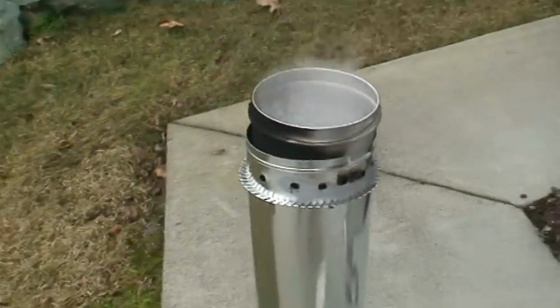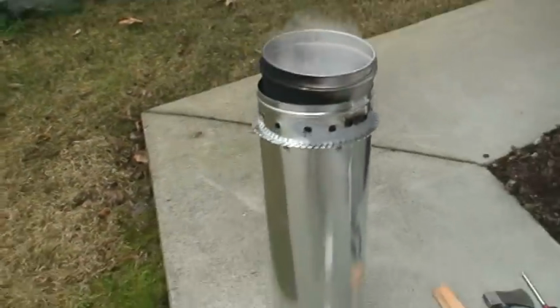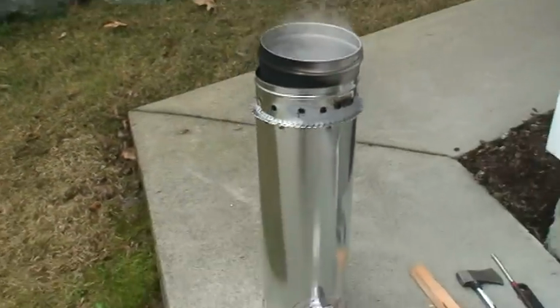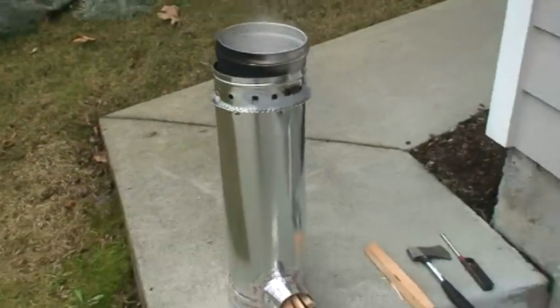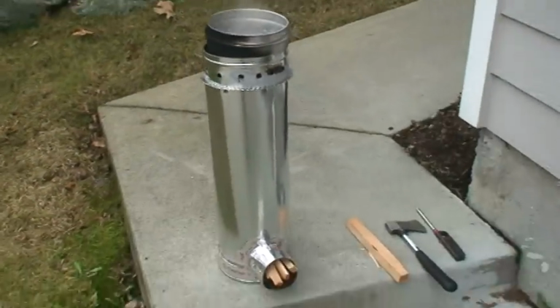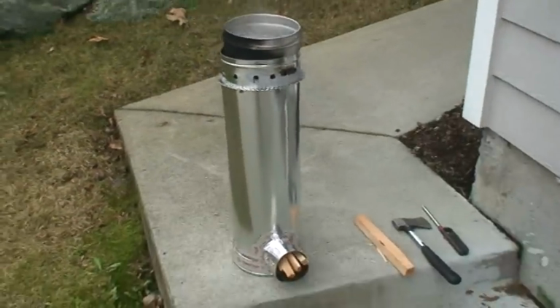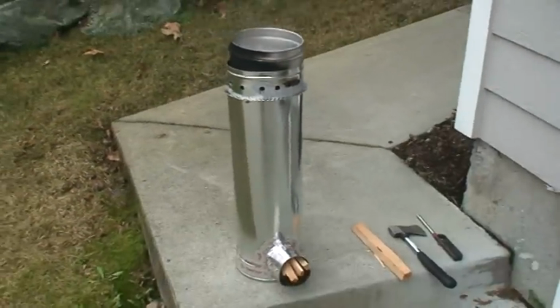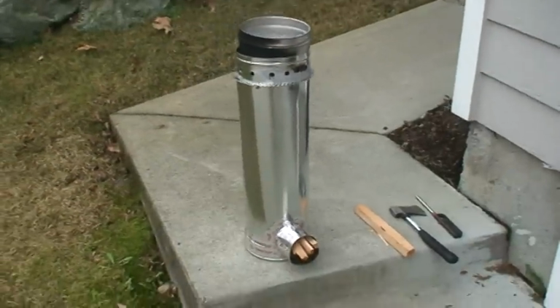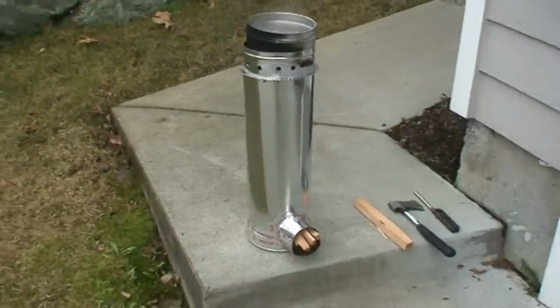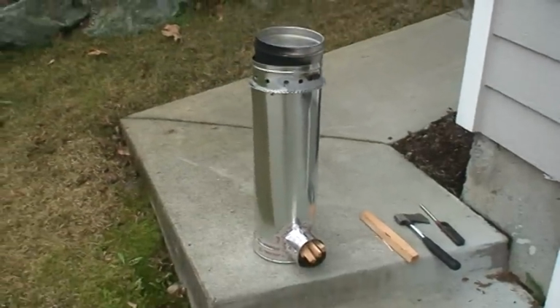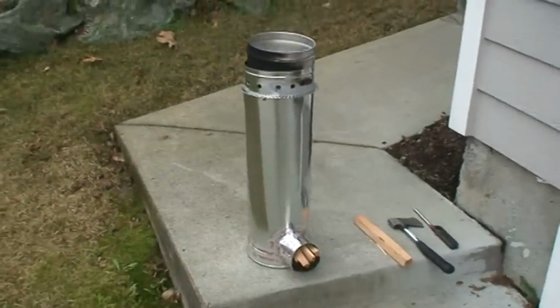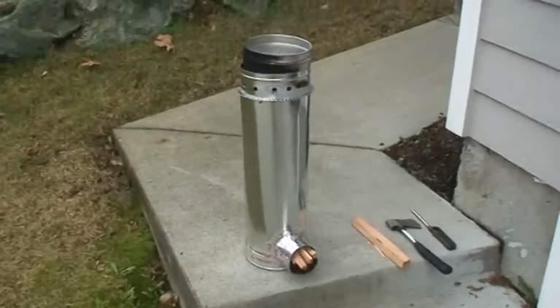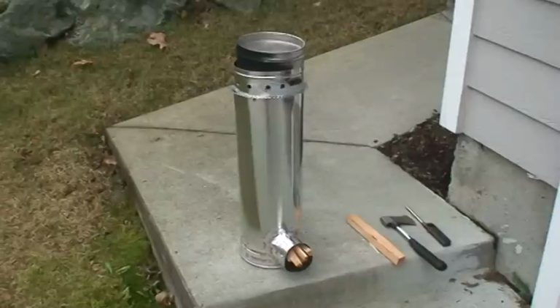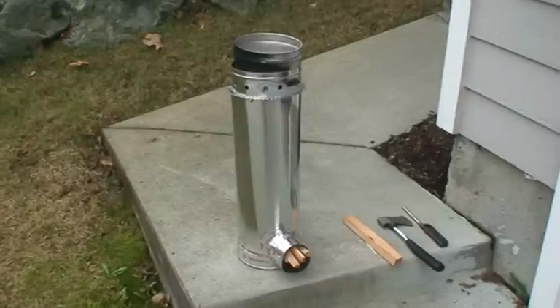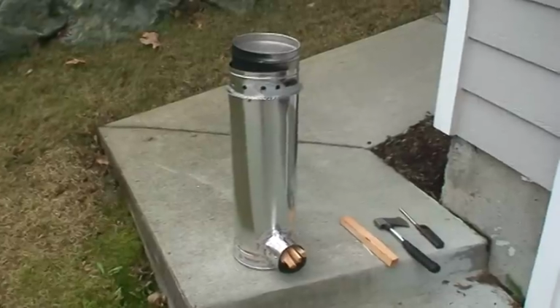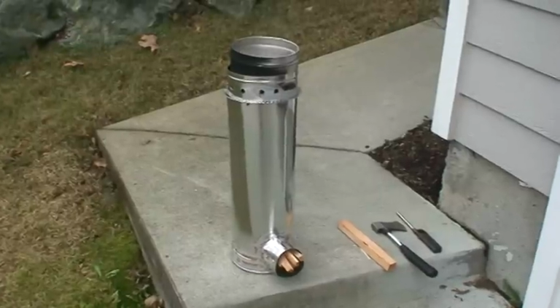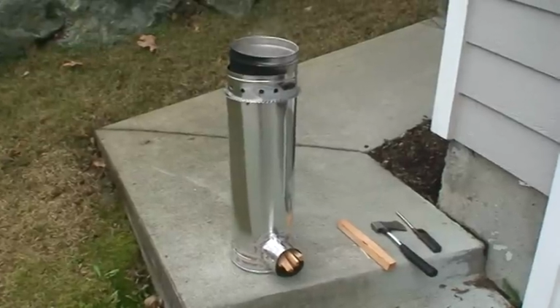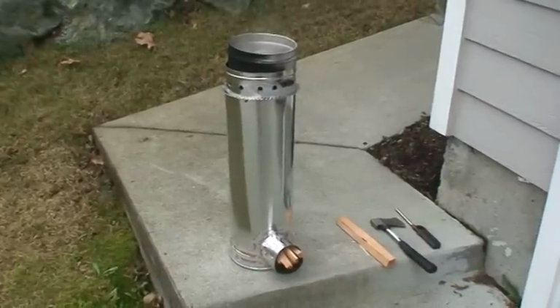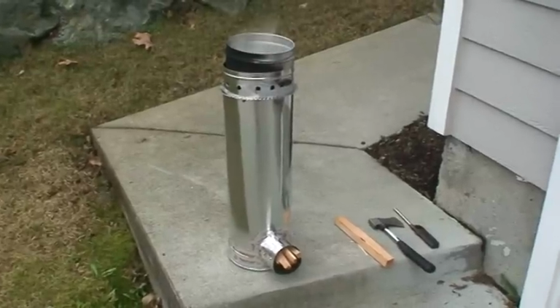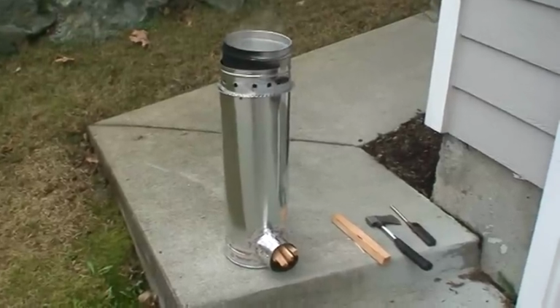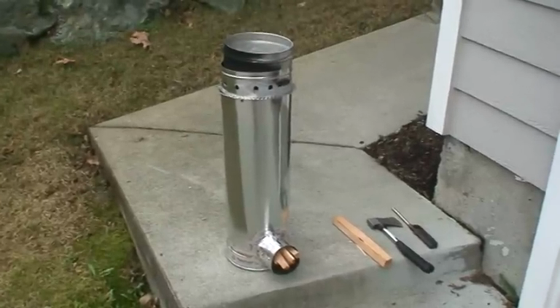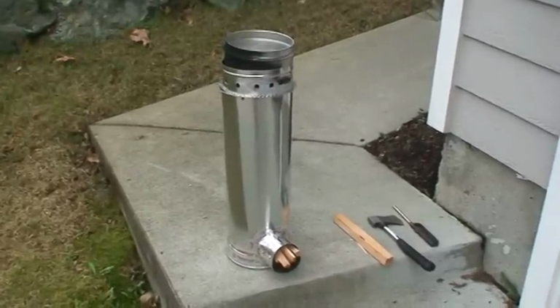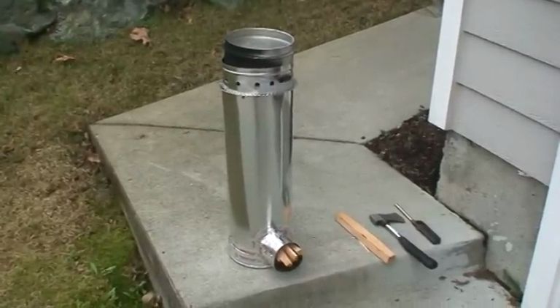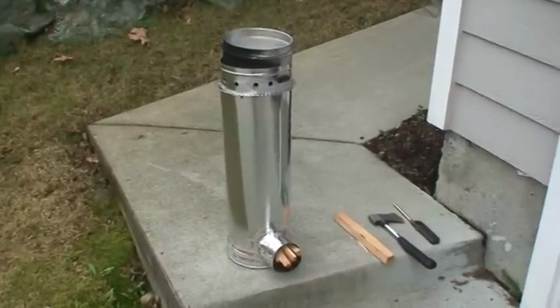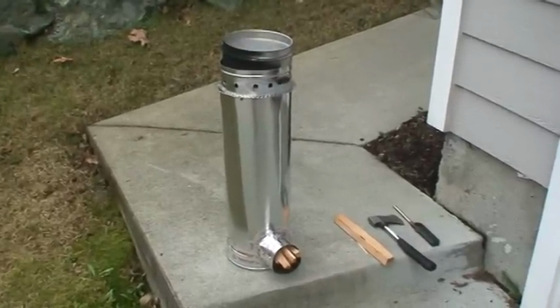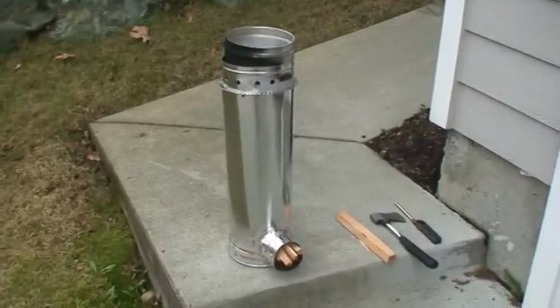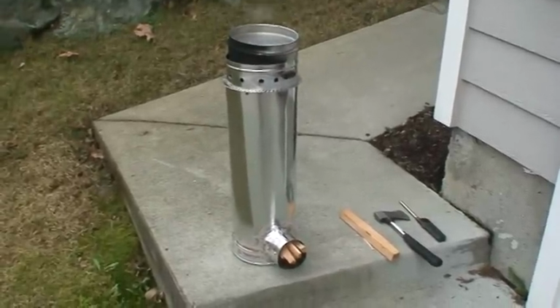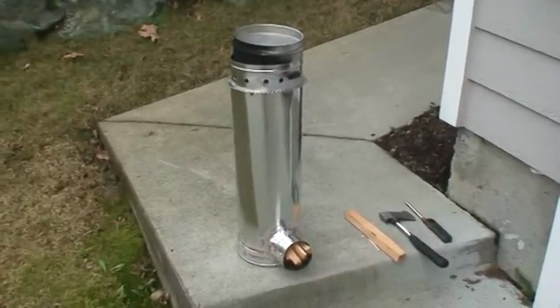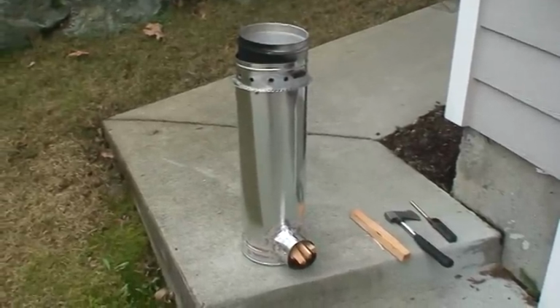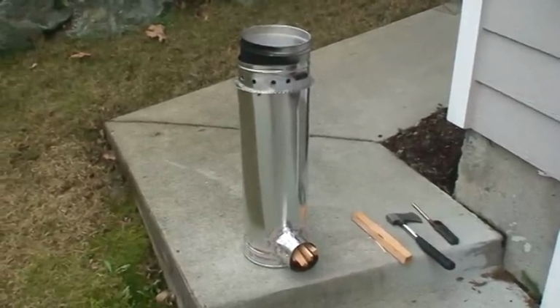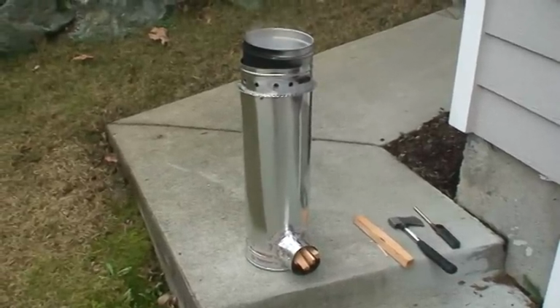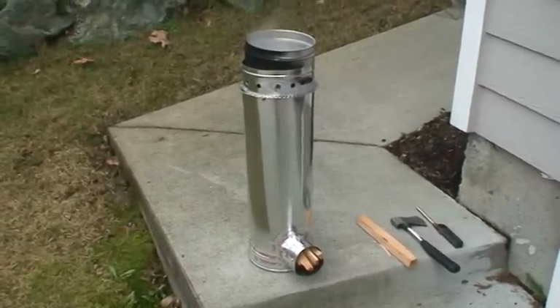You can kind of see the flames poking up through the hole underneath the pot and it's working pretty good. I think it's pretty successful — maybe it could have been made a little bit shorter, not sure. I'll just keep experimenting with it anyway. Thanks.